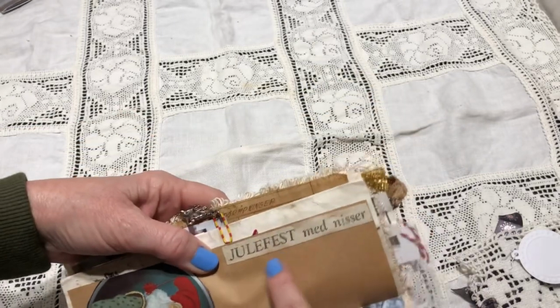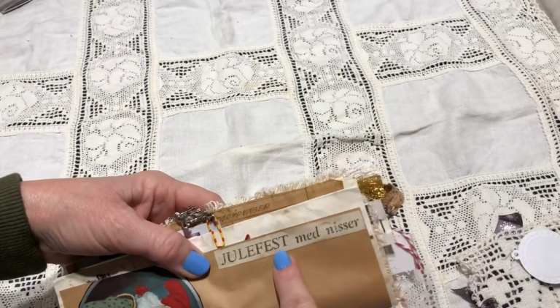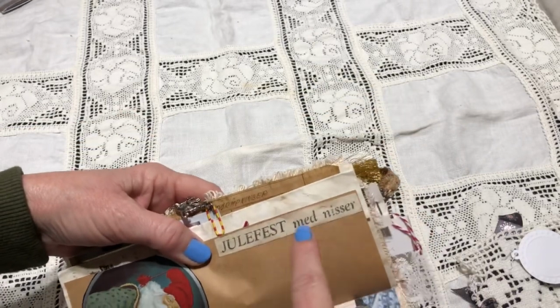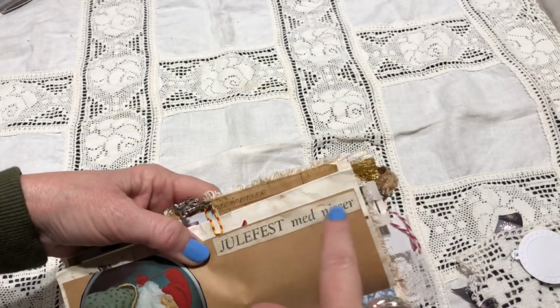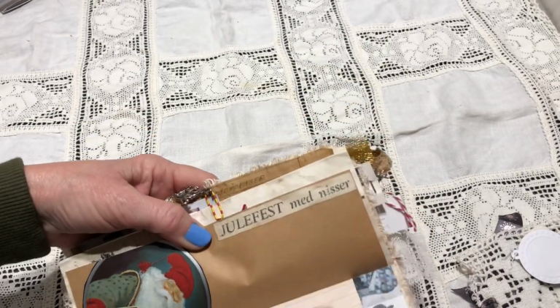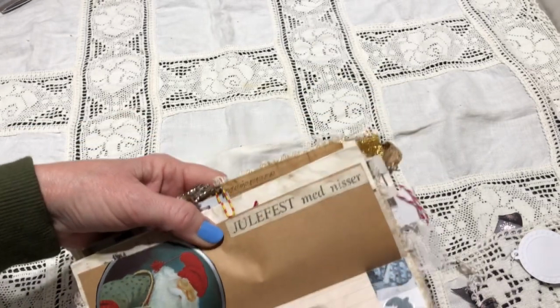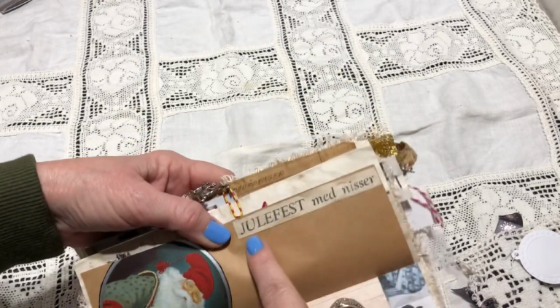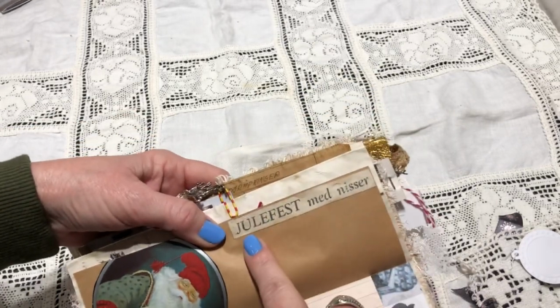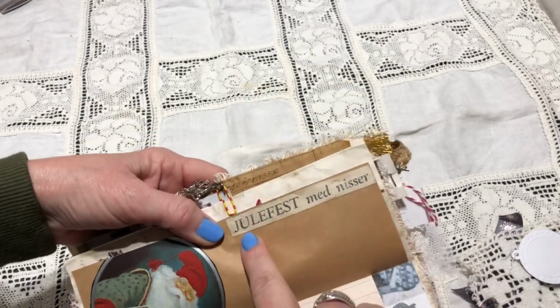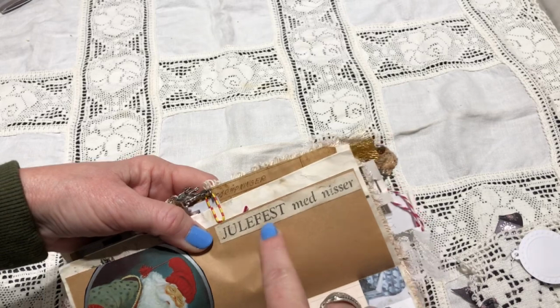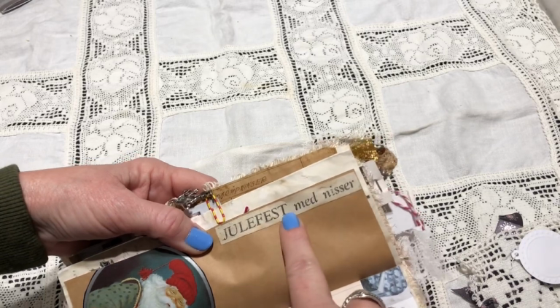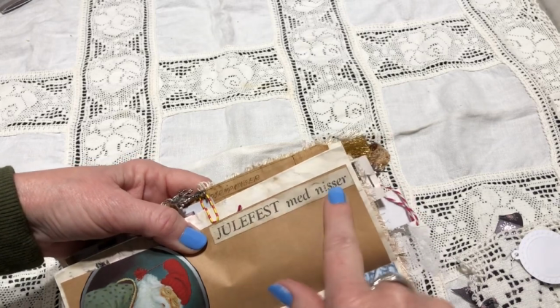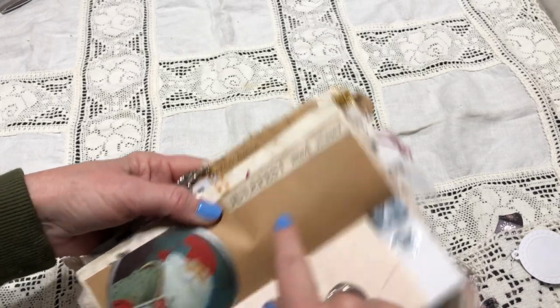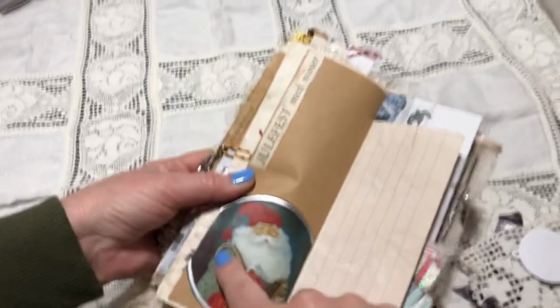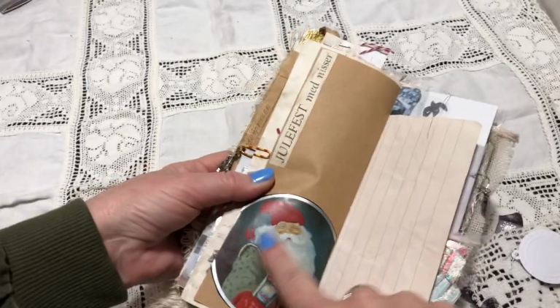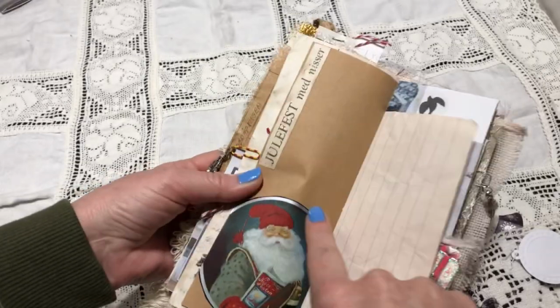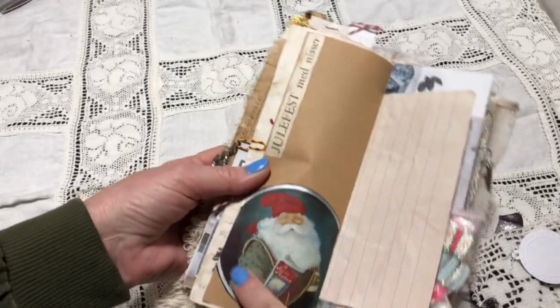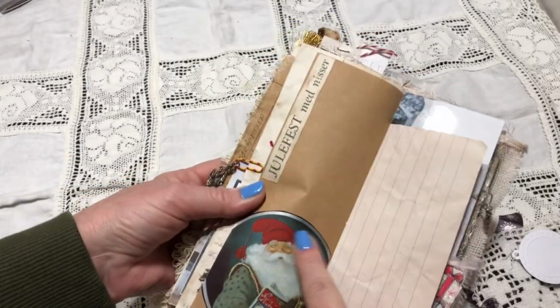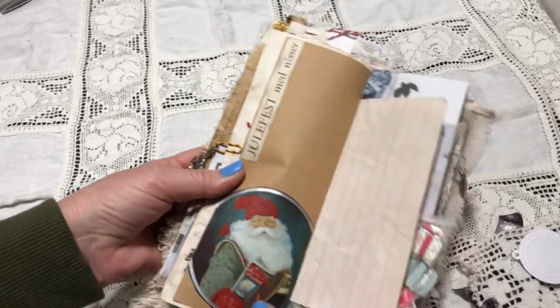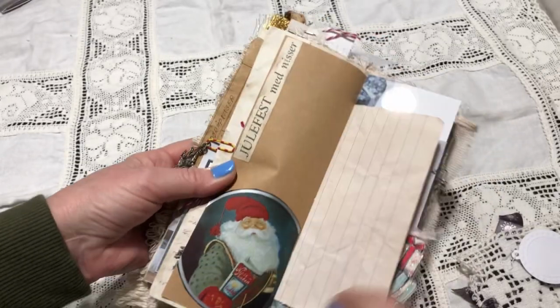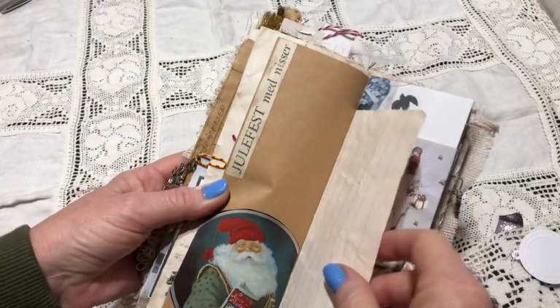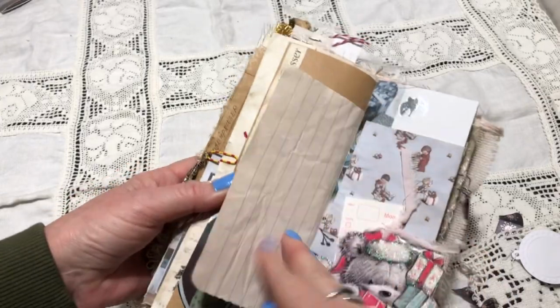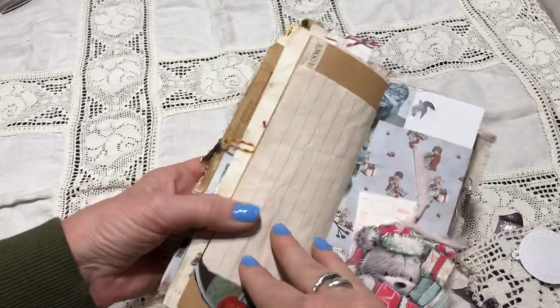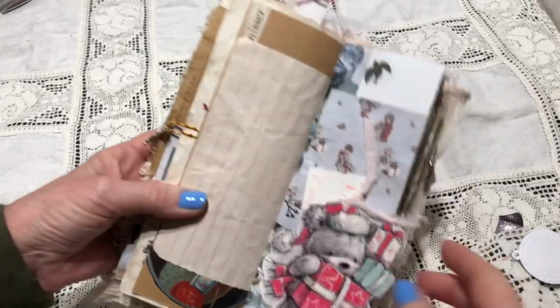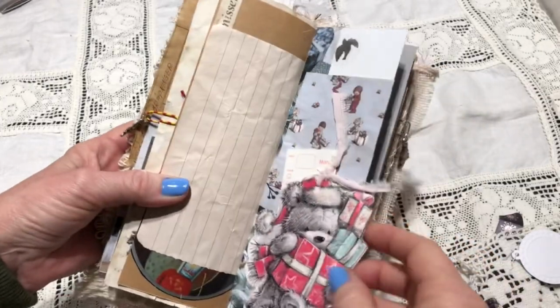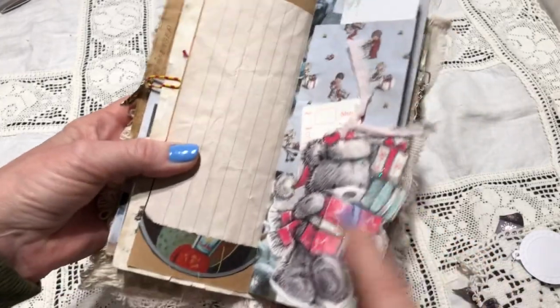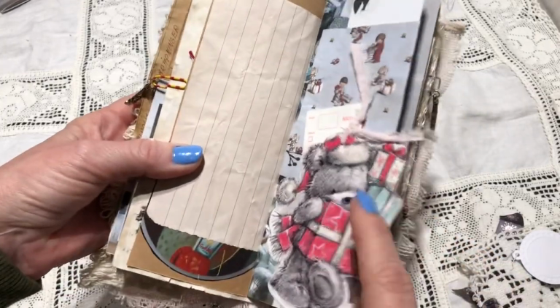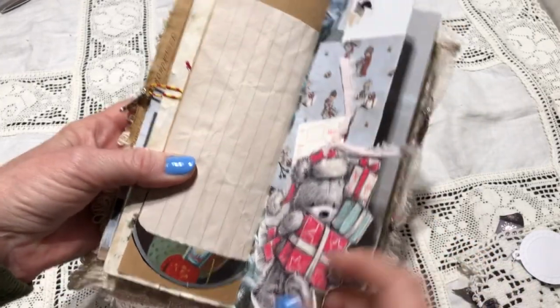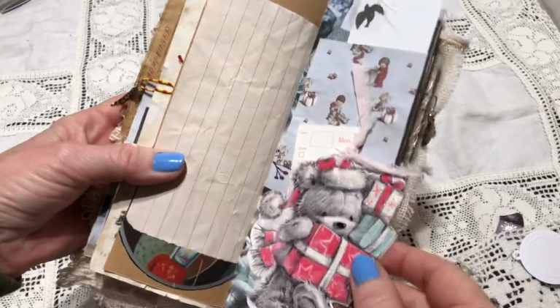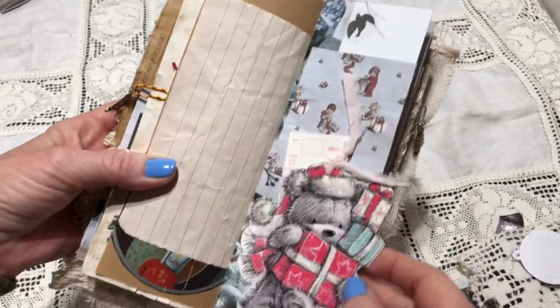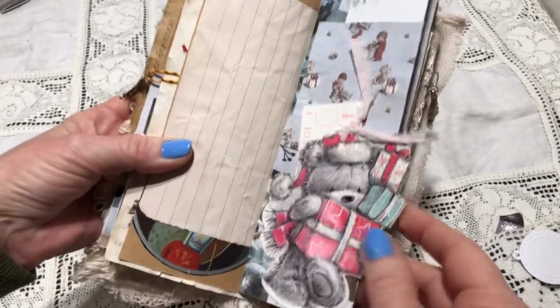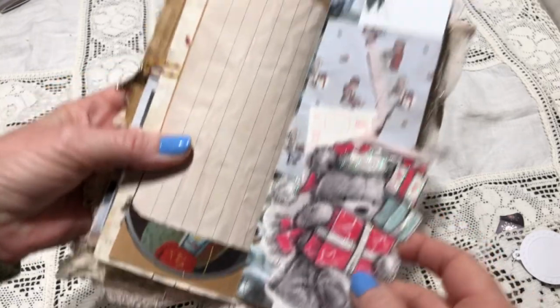It says 'Julefest med Nisser' — that's 'Christmas party with Santas.' And we have a little Santa, and this is also from a wrapping paper. I reused a gift tag, and inside here are these perforated pieces so you can tear them off — date and Monday, all the days of the week. So you can use these separately in your journal.